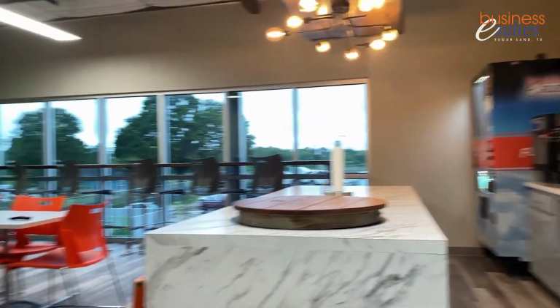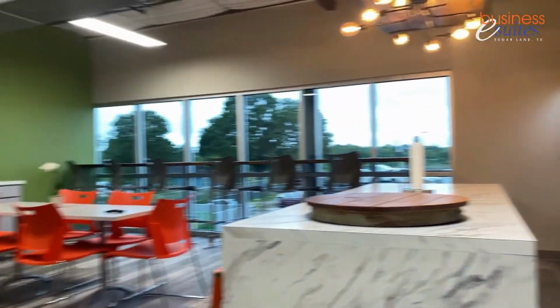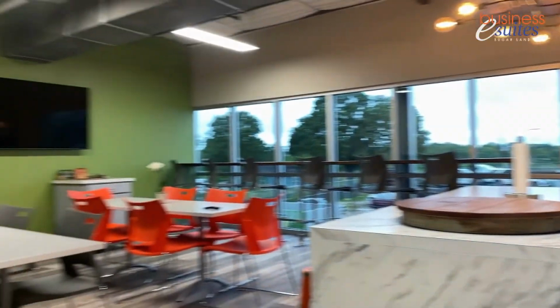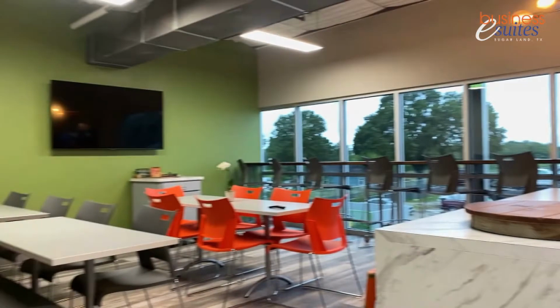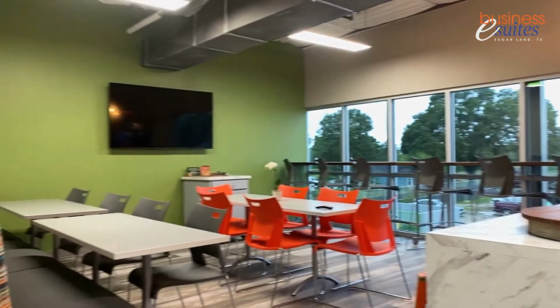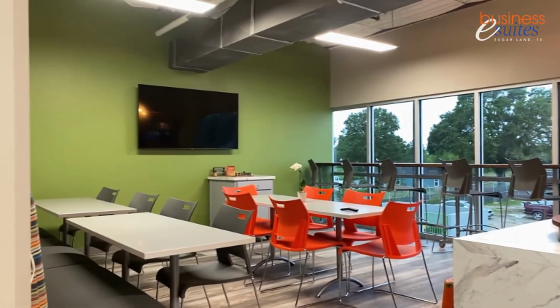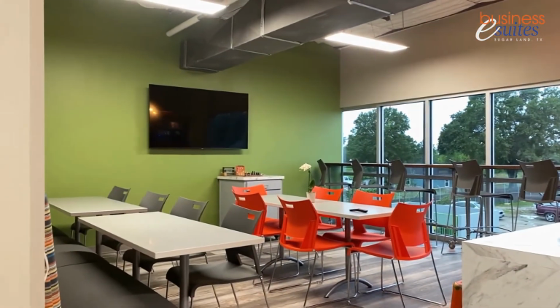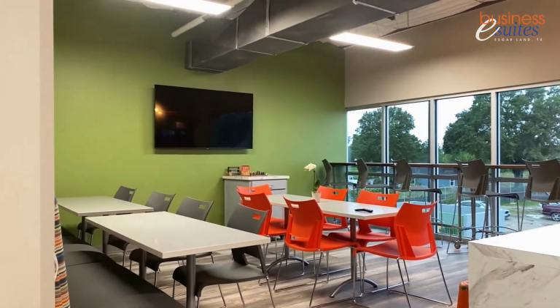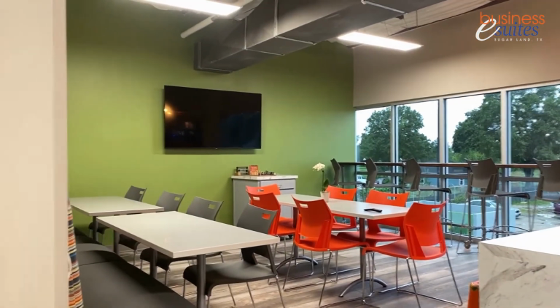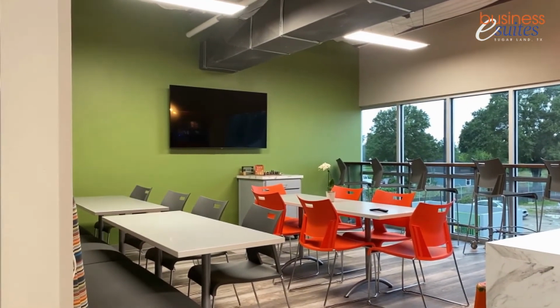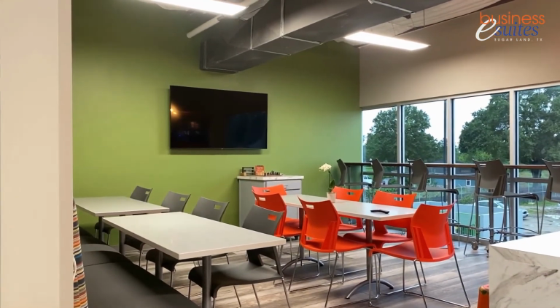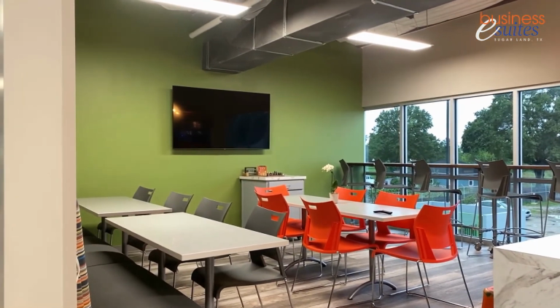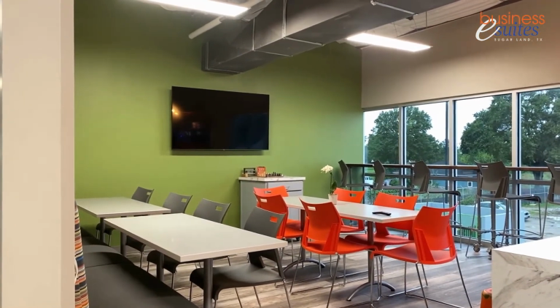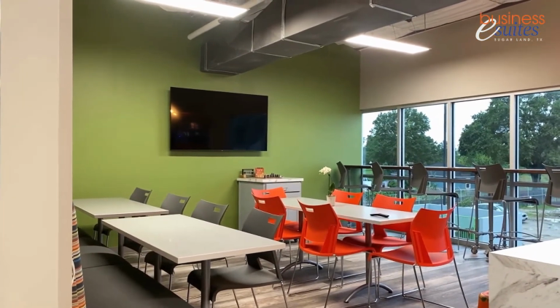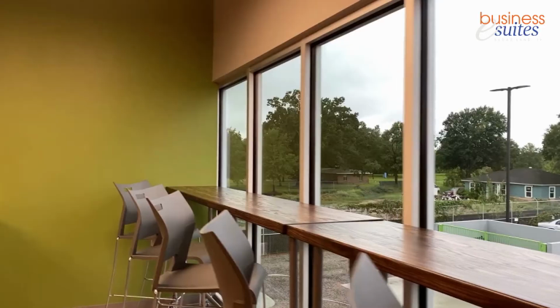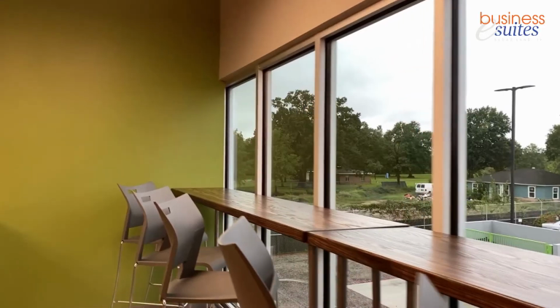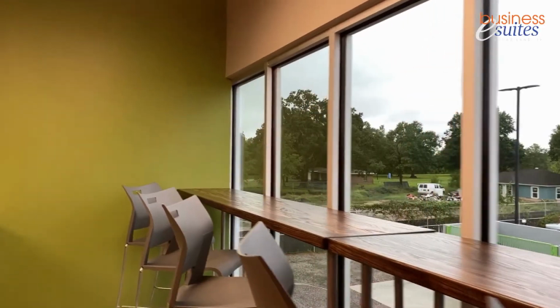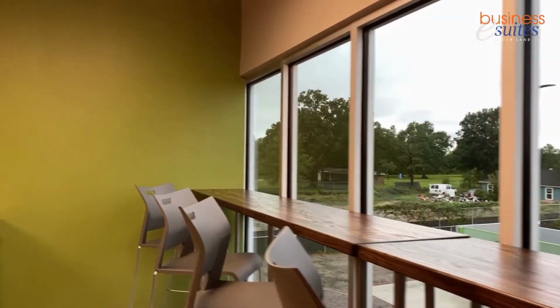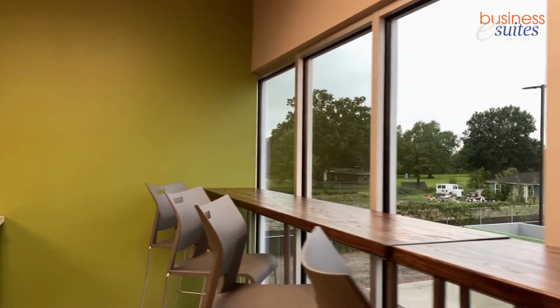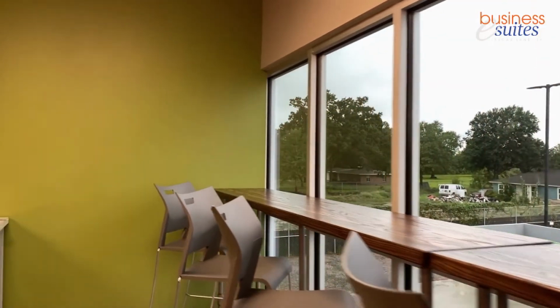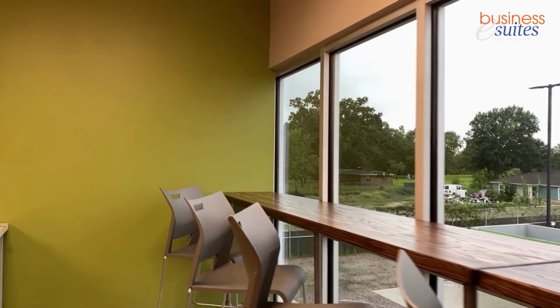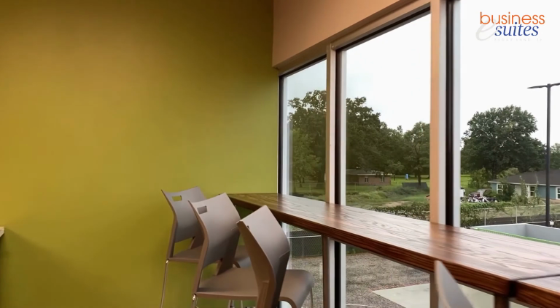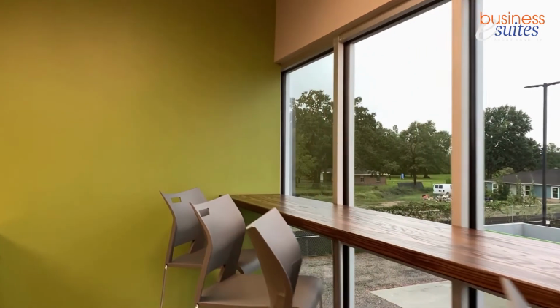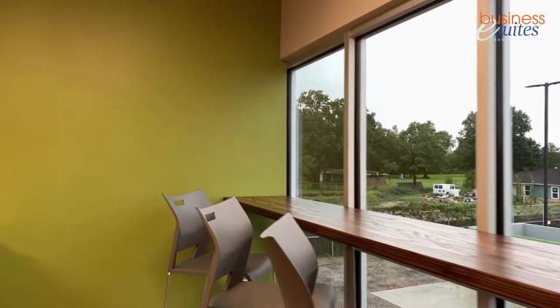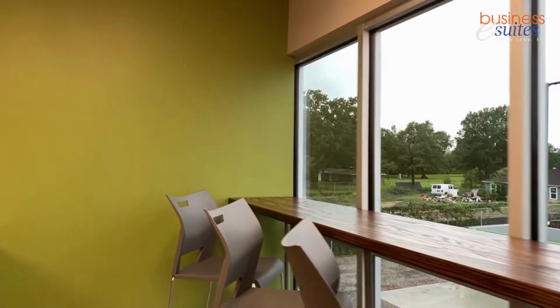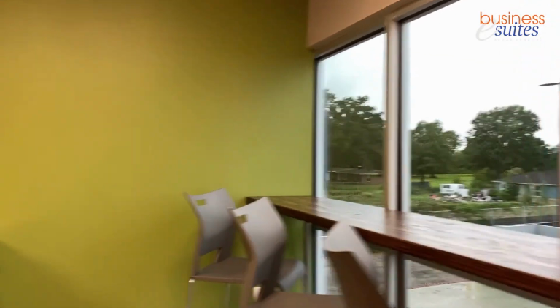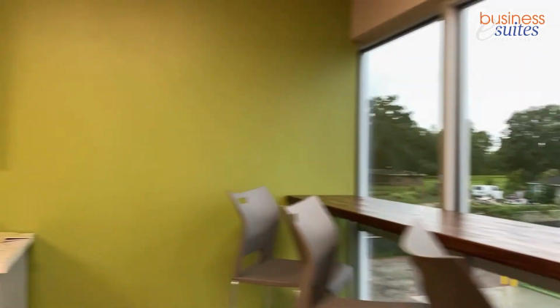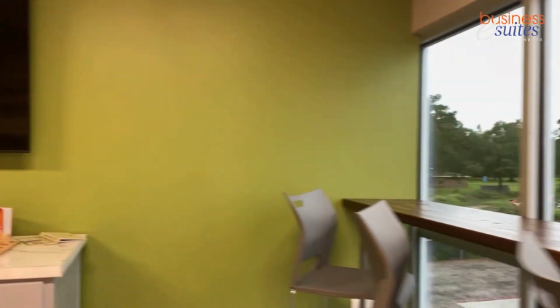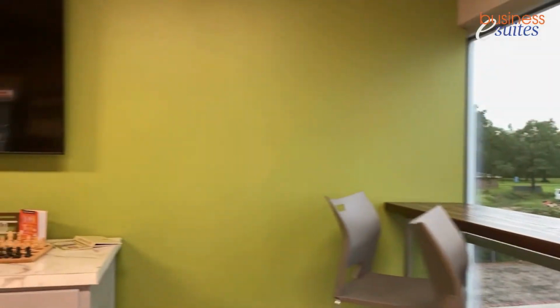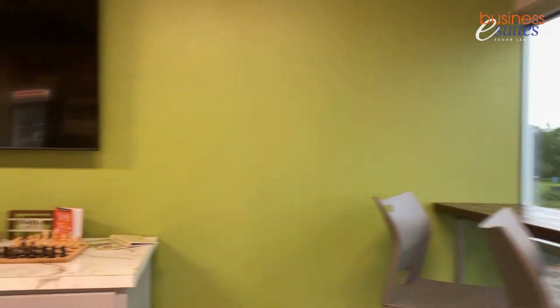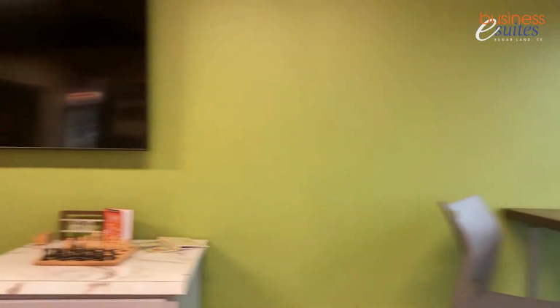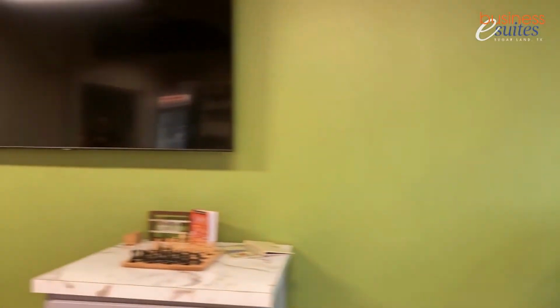This is actually a great room for events as well if you want to entertain some clients after hours. Just let us know what you need and we'll help make you at home.